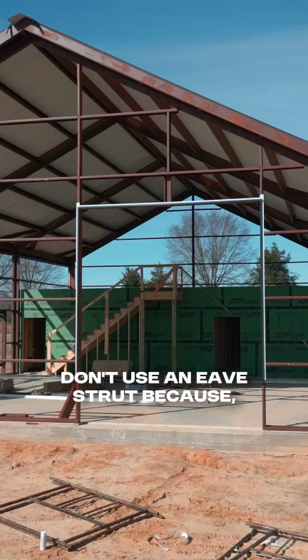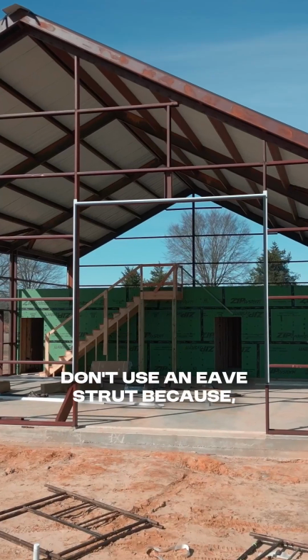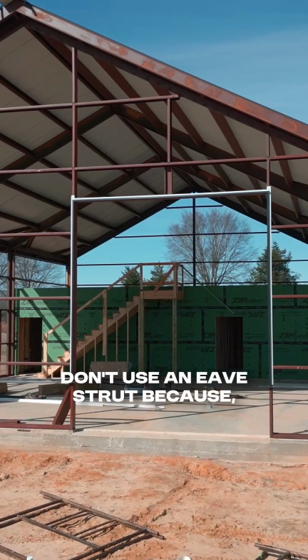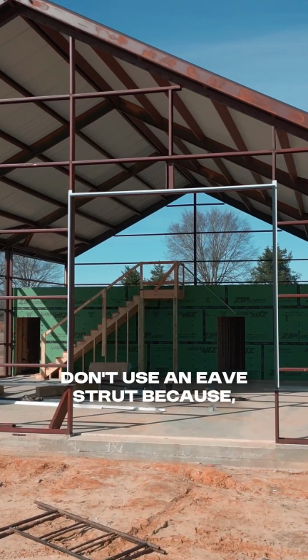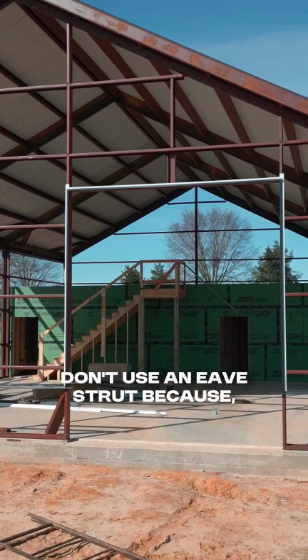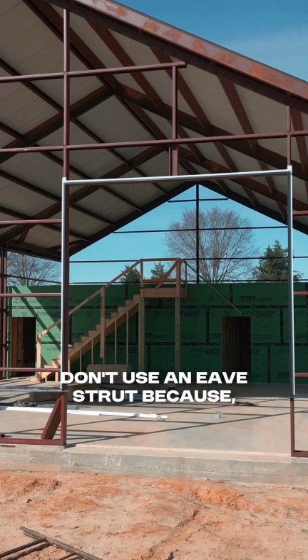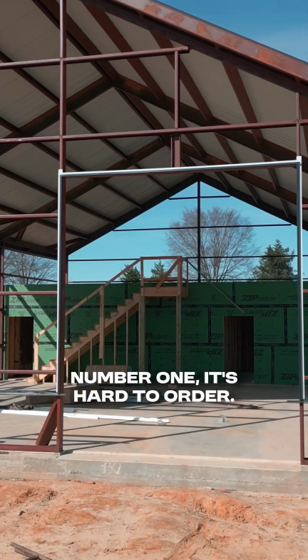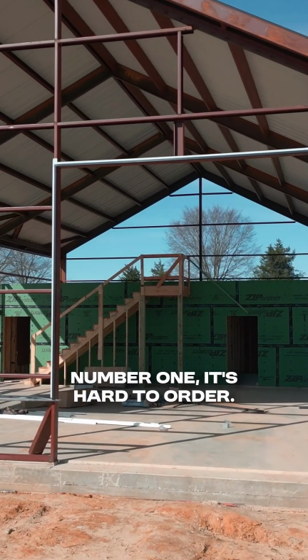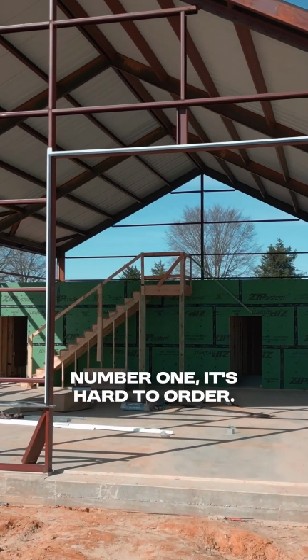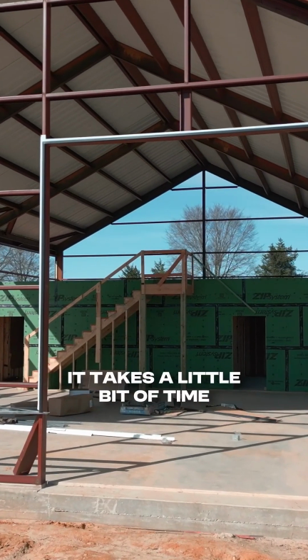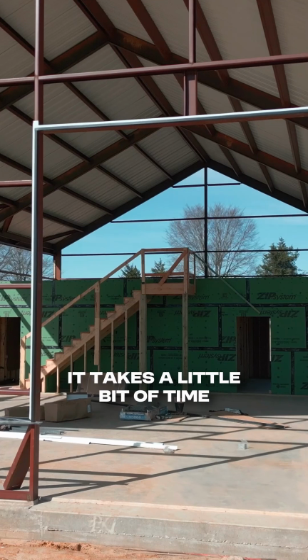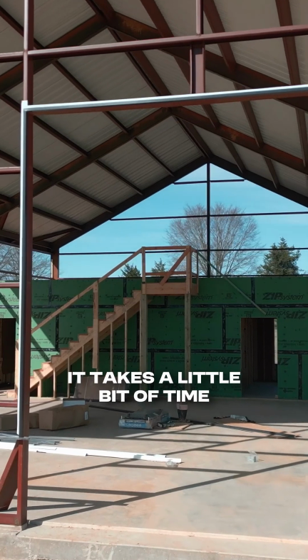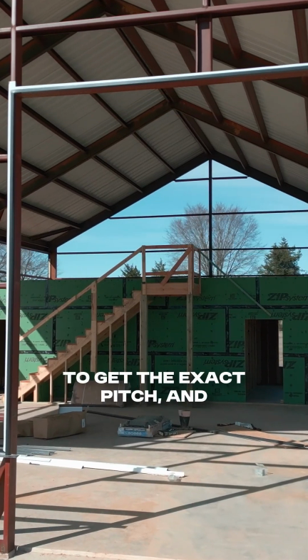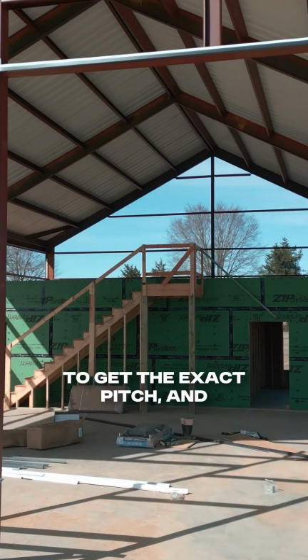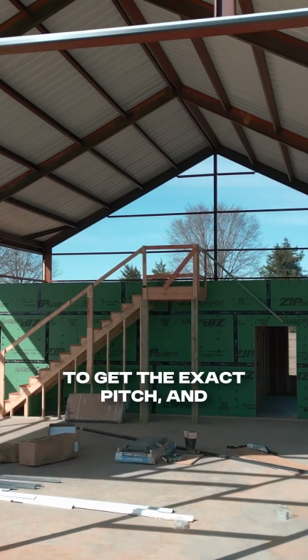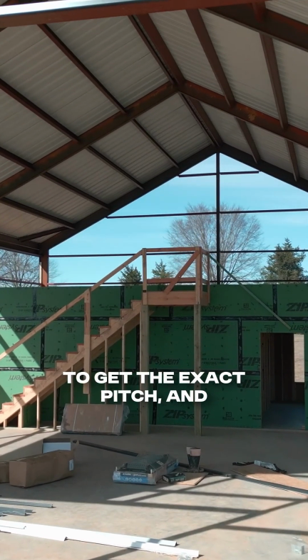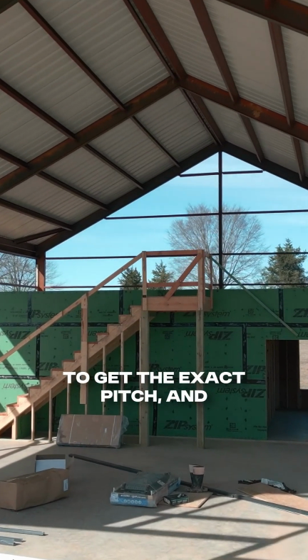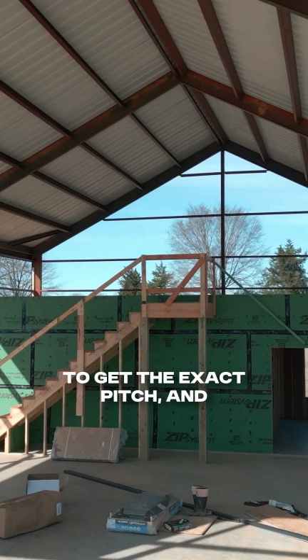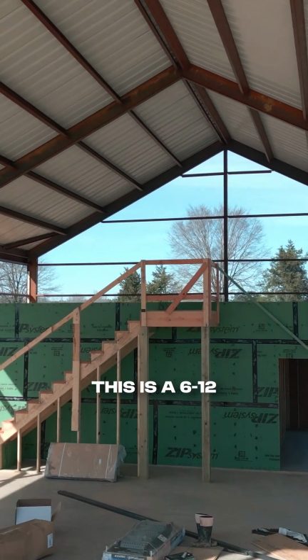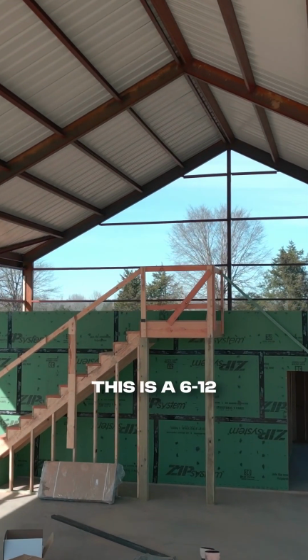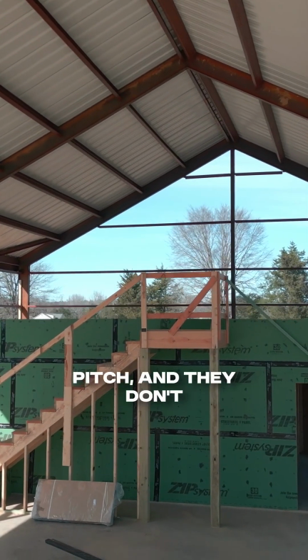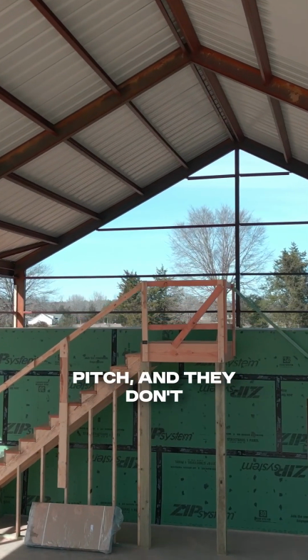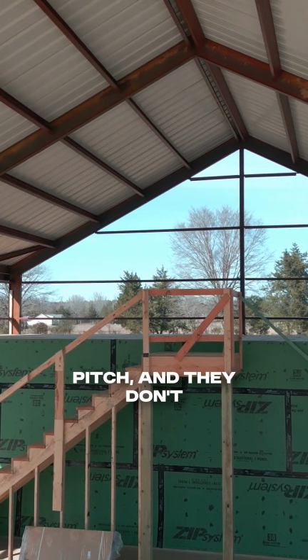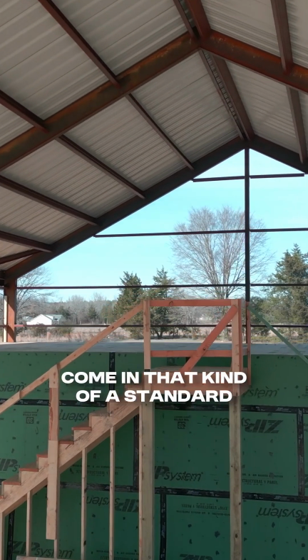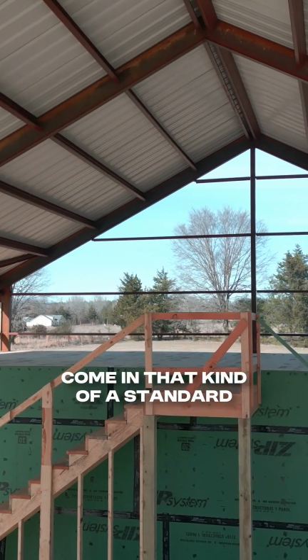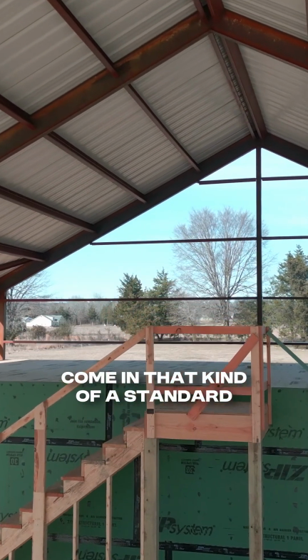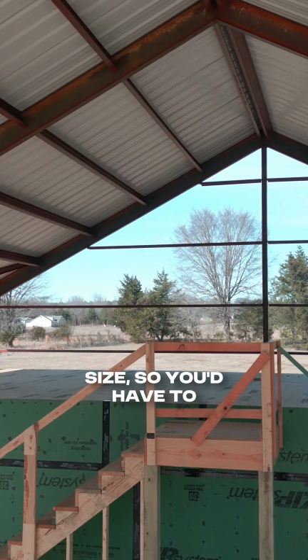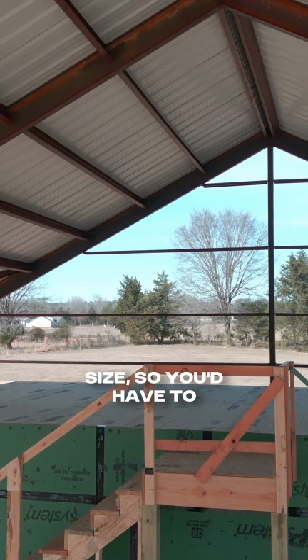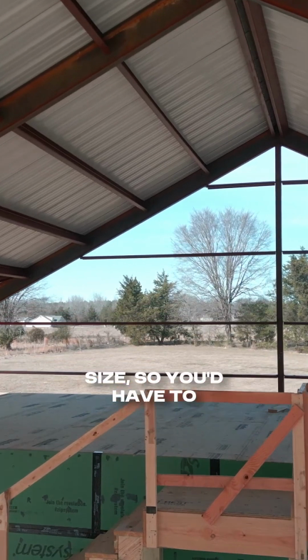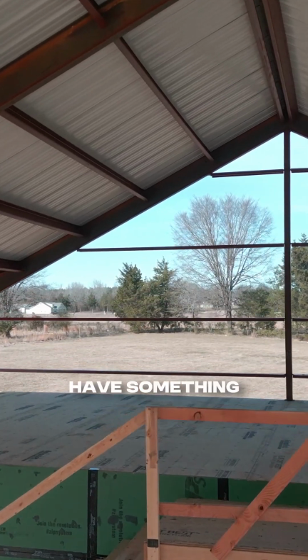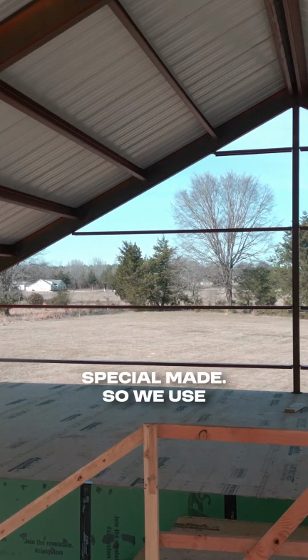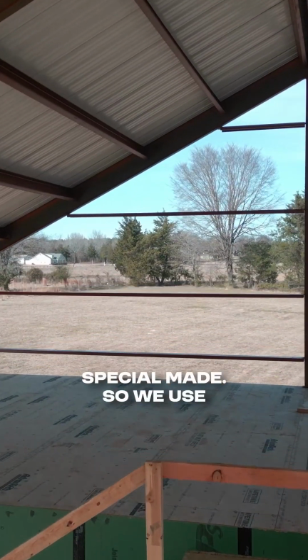We don't use an eave strut because, number one, it's hard to order — it takes a little bit of time to get the exact pitch. This is a 6/12 pitch, and they don't come in that kind of standard size, so you'd have to have something special made.